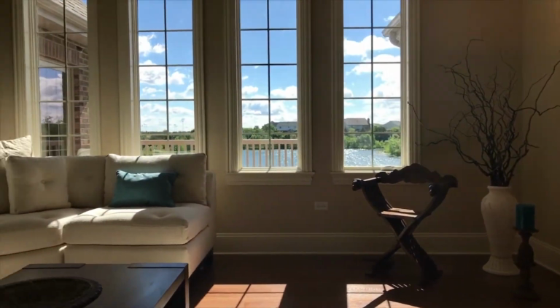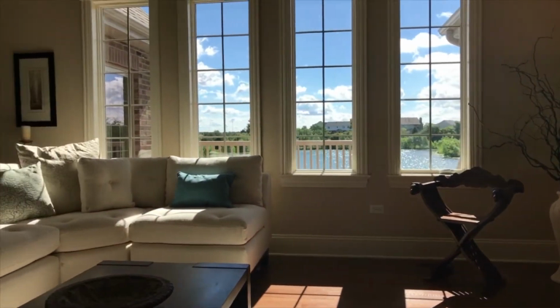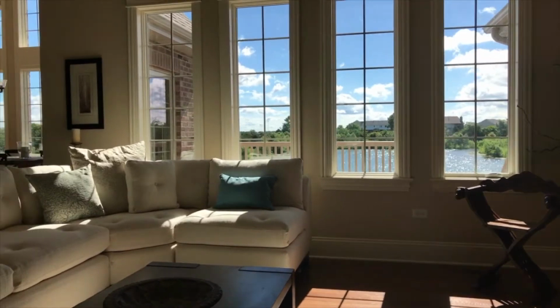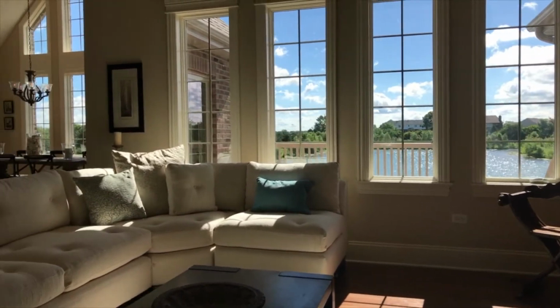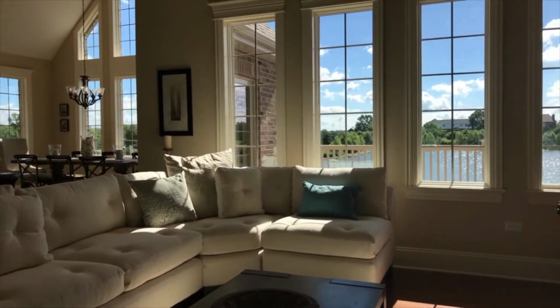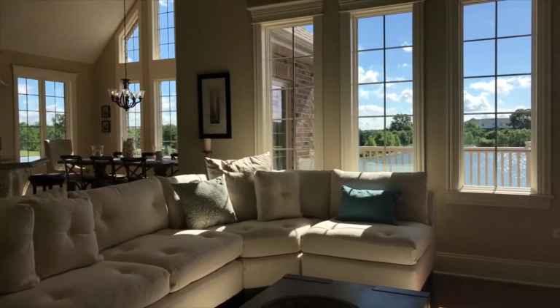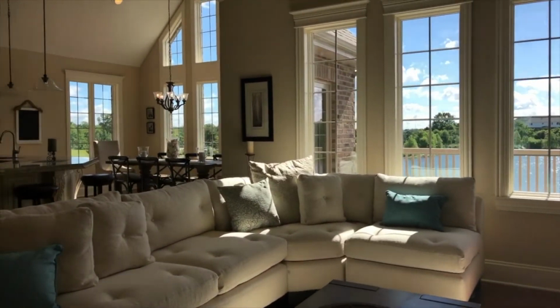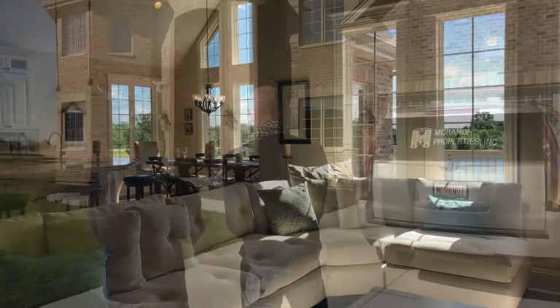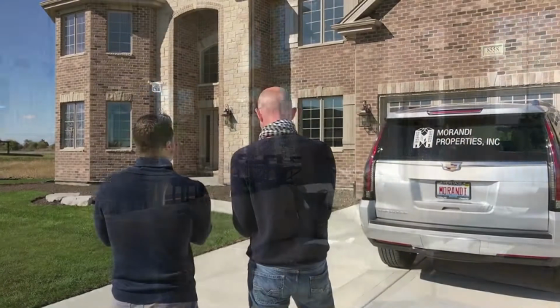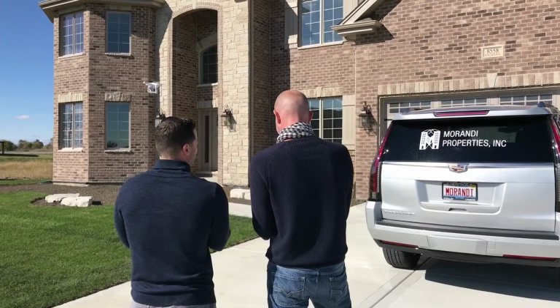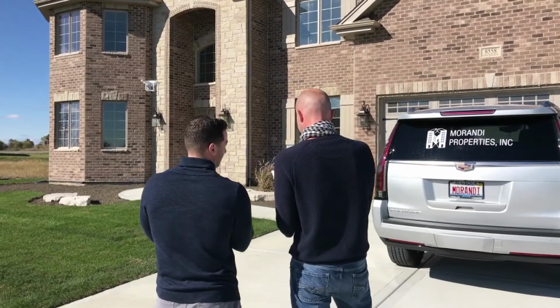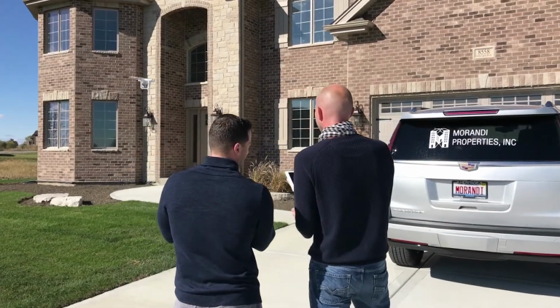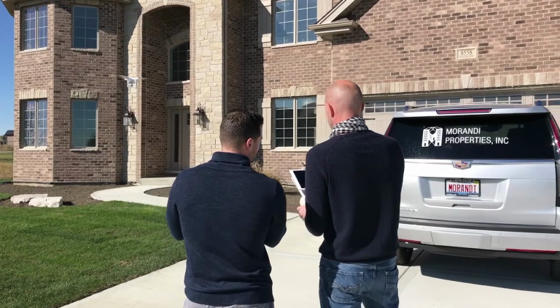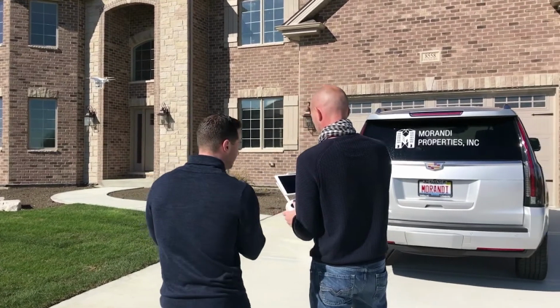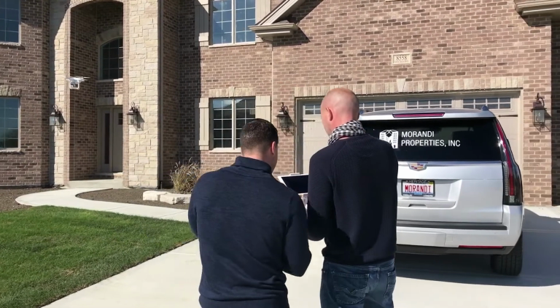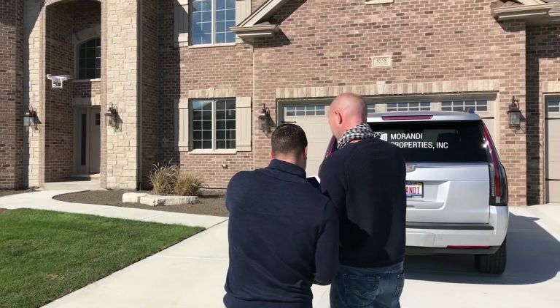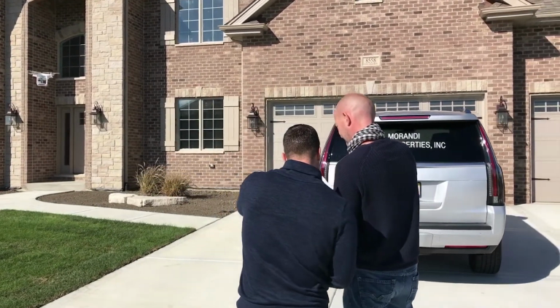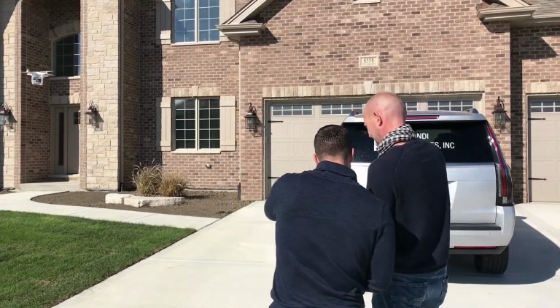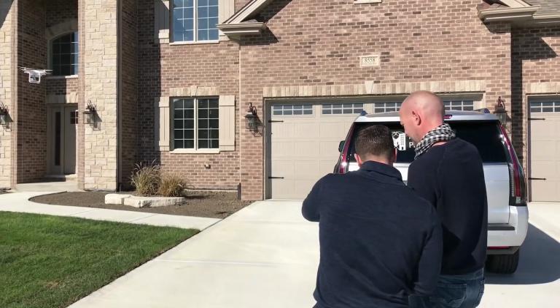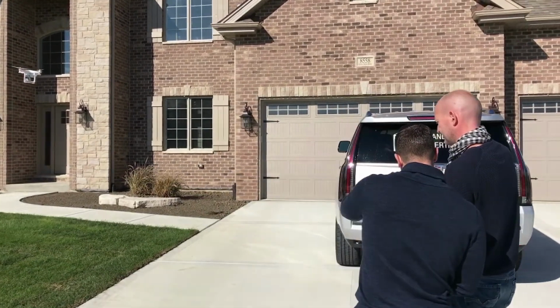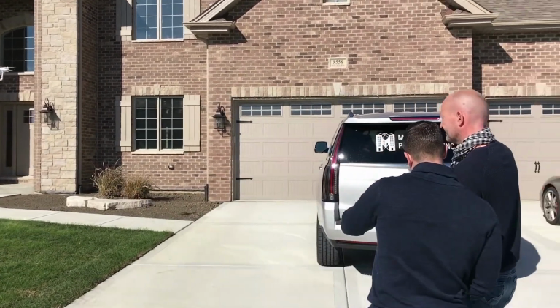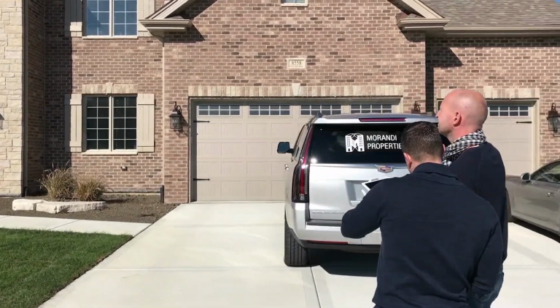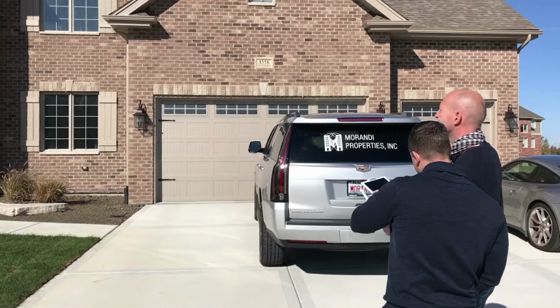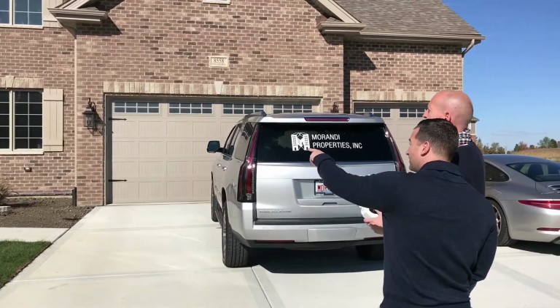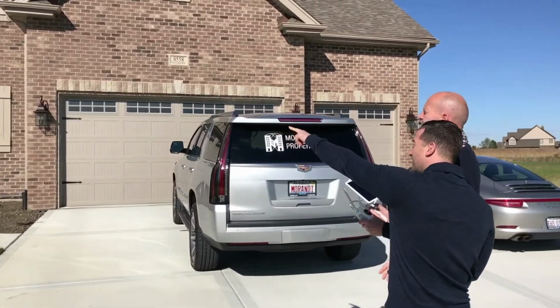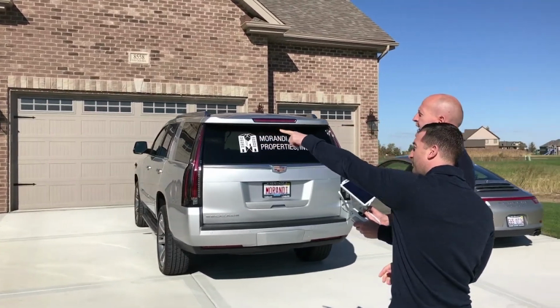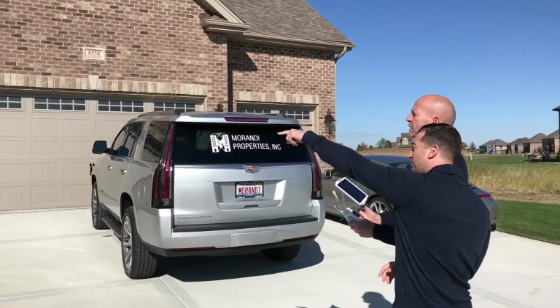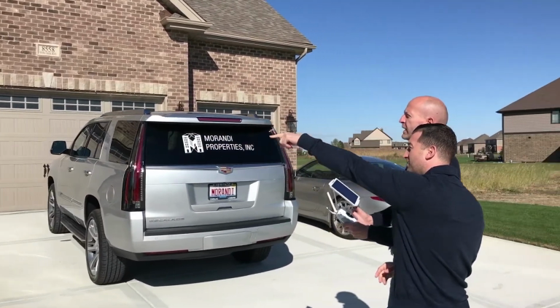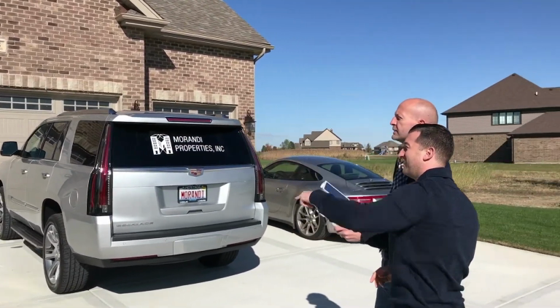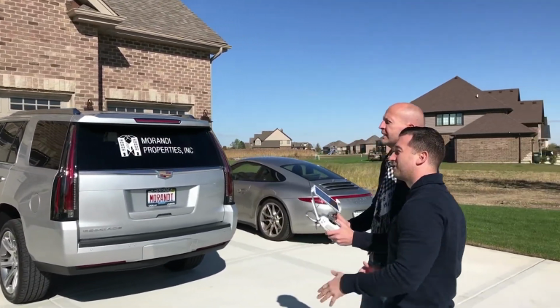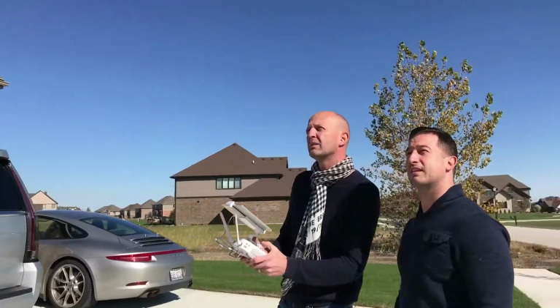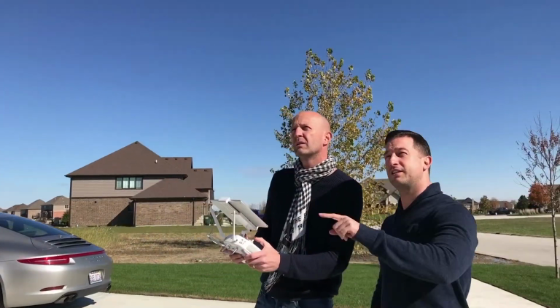Once I get the okay to list your home, I immediately implement my comprehensive marketing techniques. When I started in this business, properties were marketed using amateur photos and thrown onto the MLS, and agents would just hope for the best. We are a lot more sophisticated these days.